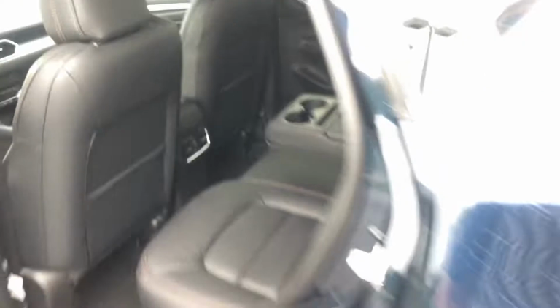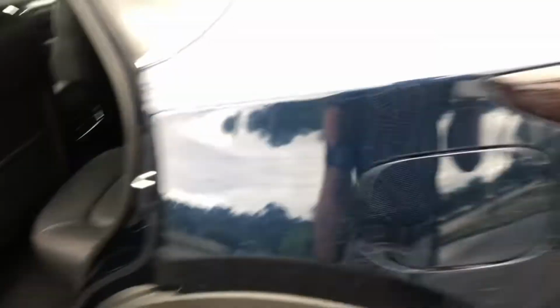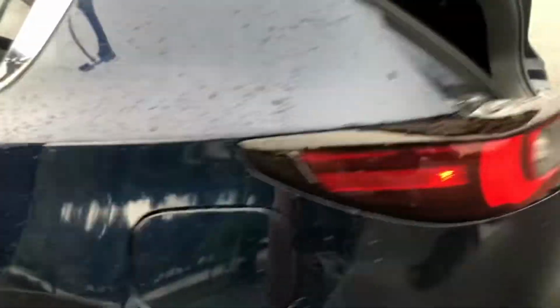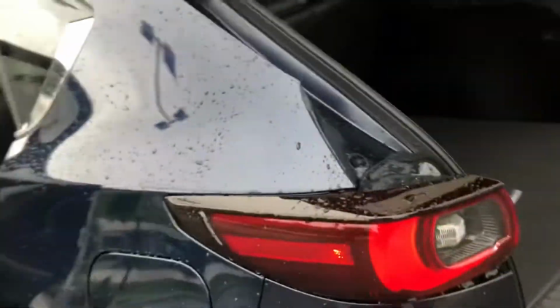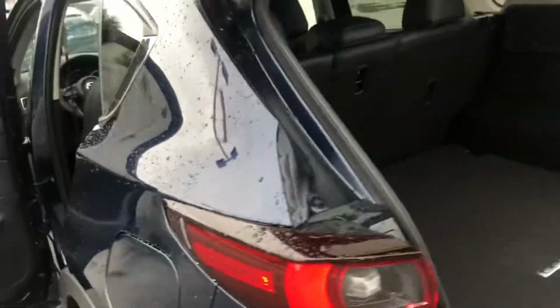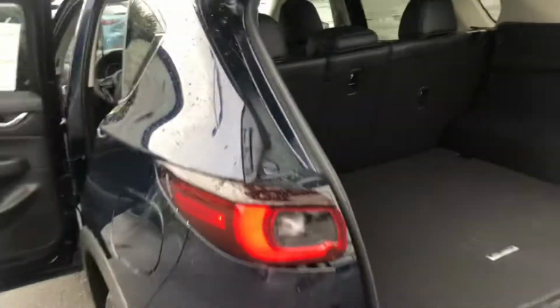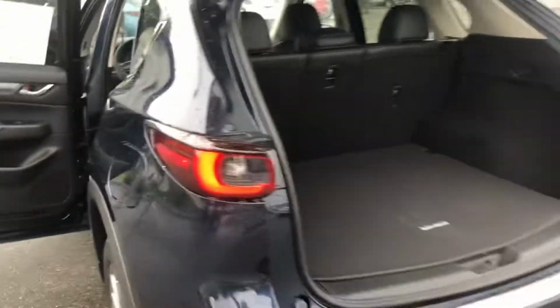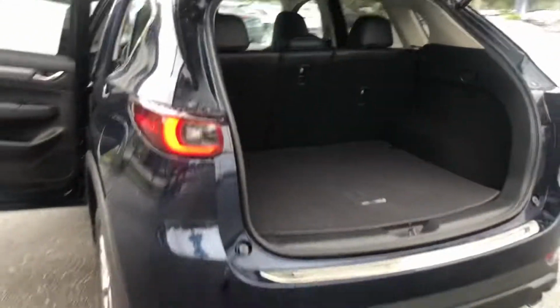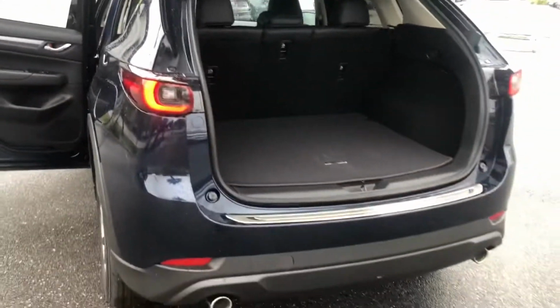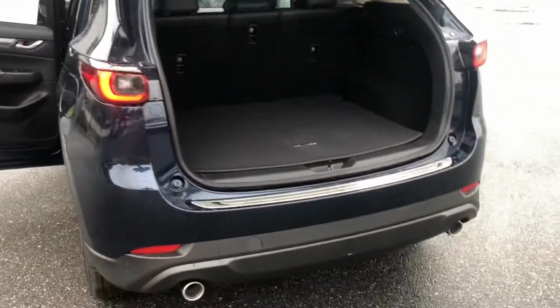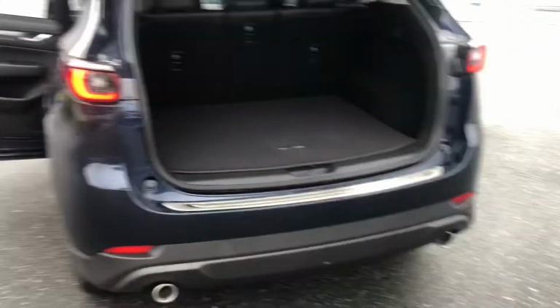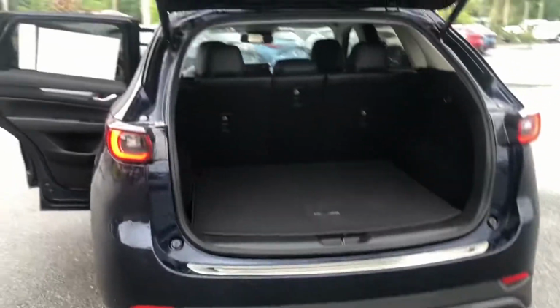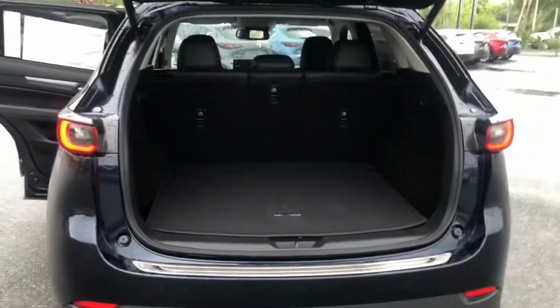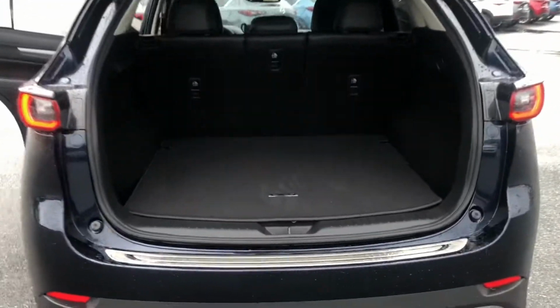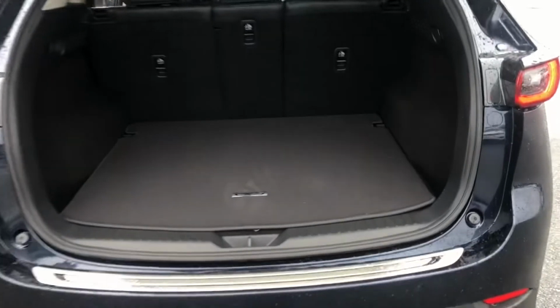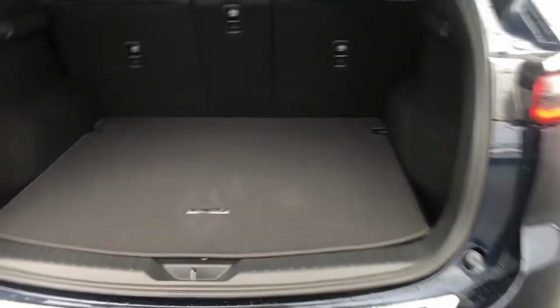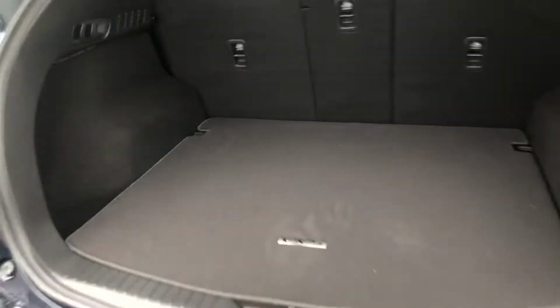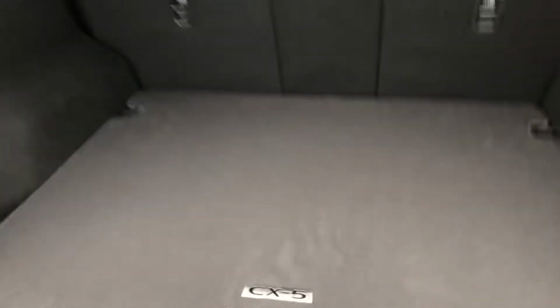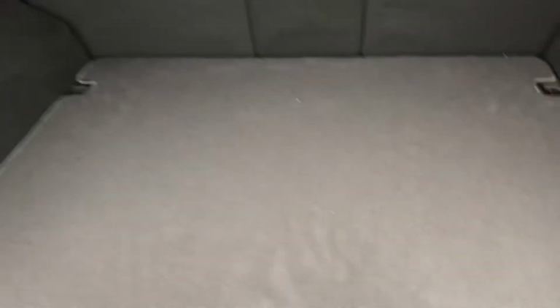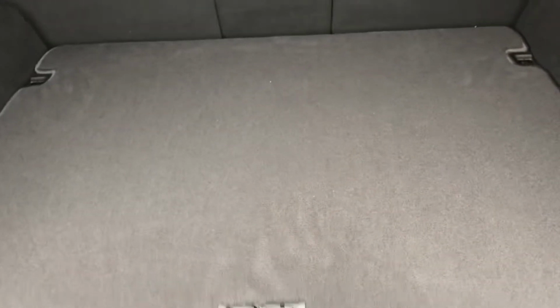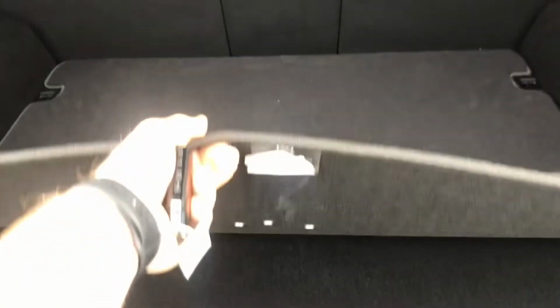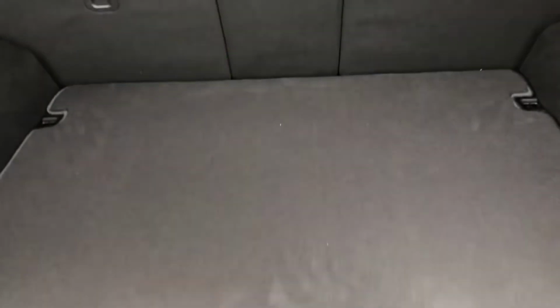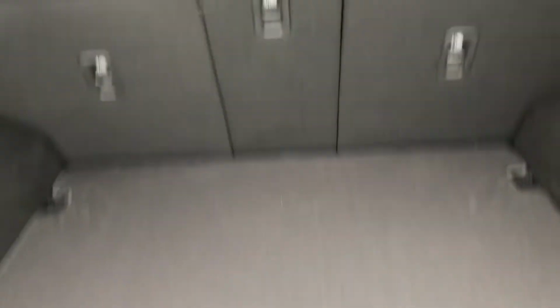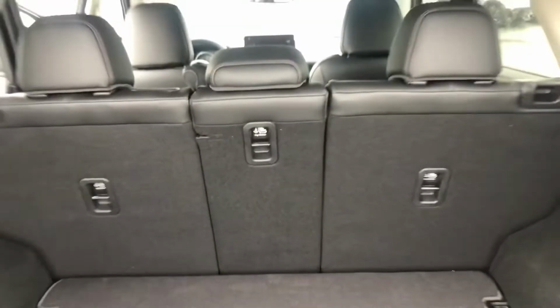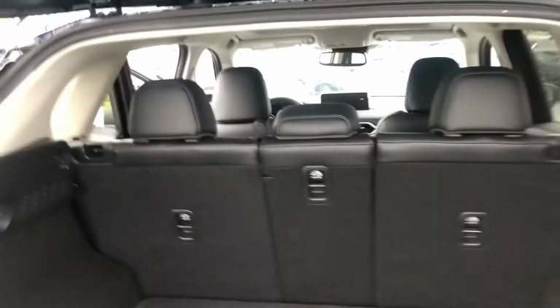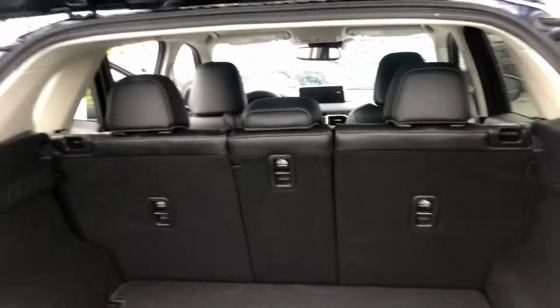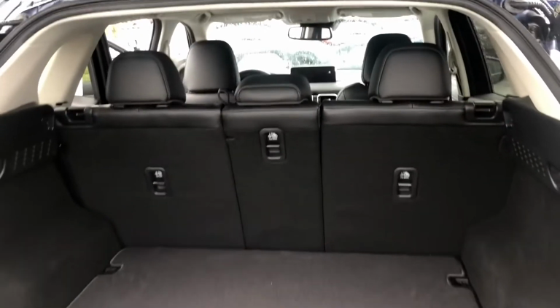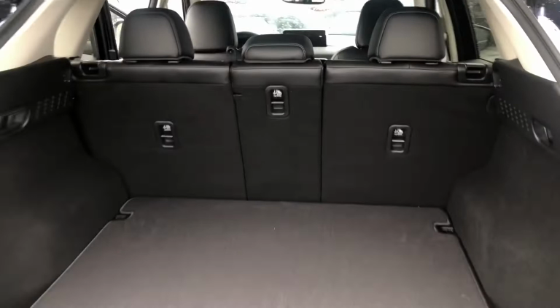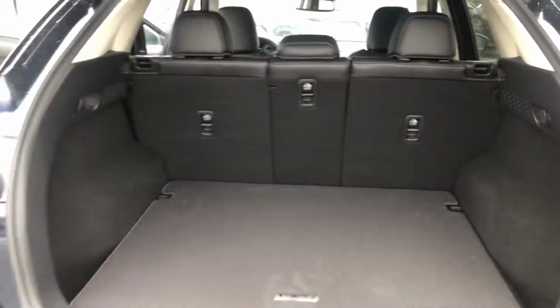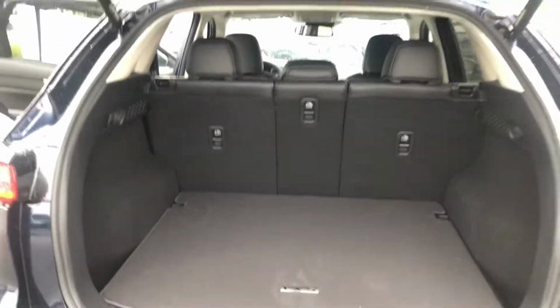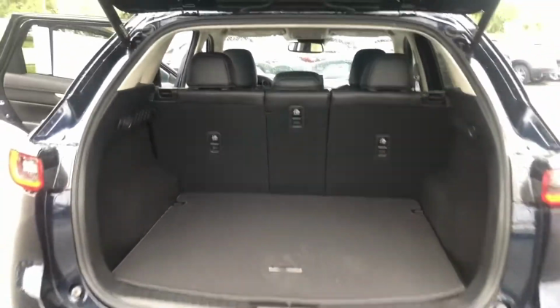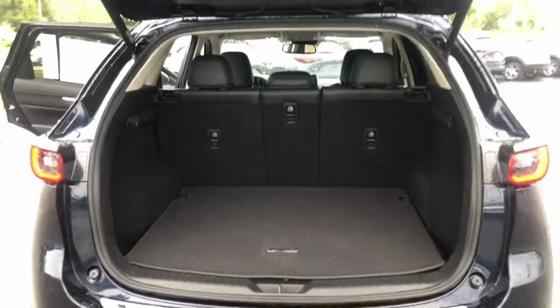Very beautiful car. Absolutely love this exterior color. Plenty of room in the back. Your spare tire underneath there. These seats will lay down completely flat for extra space.